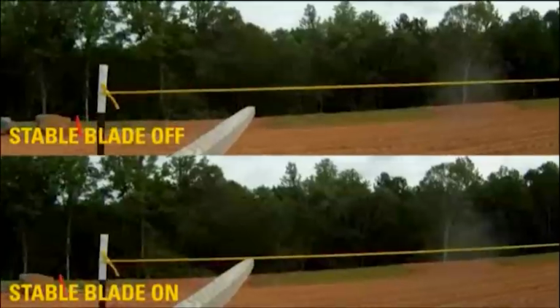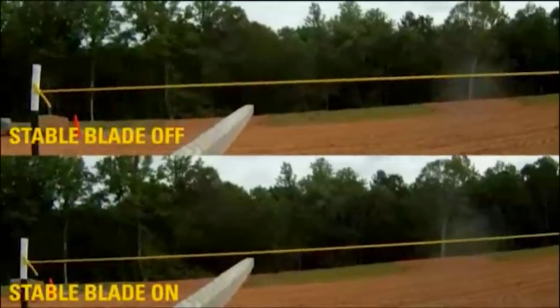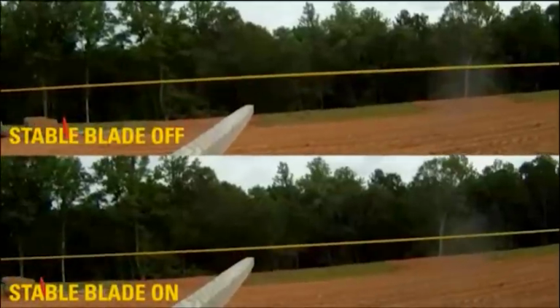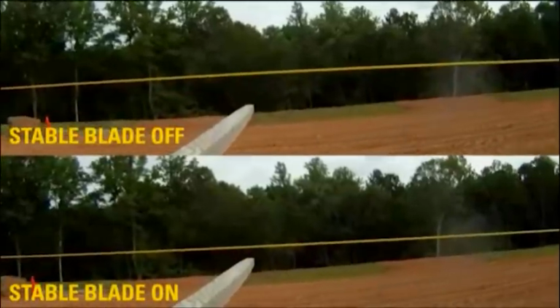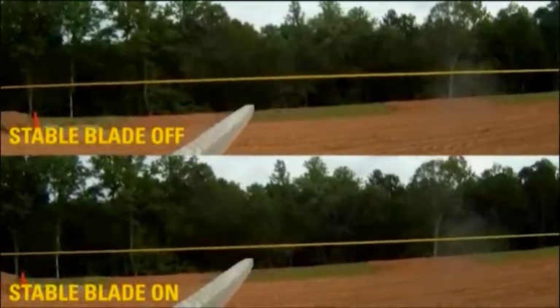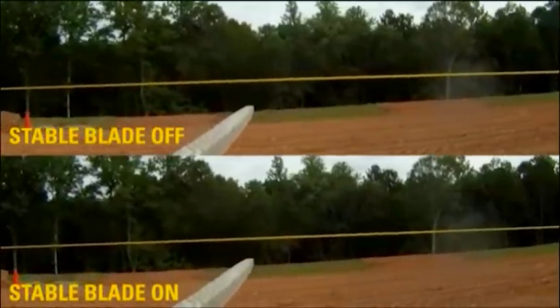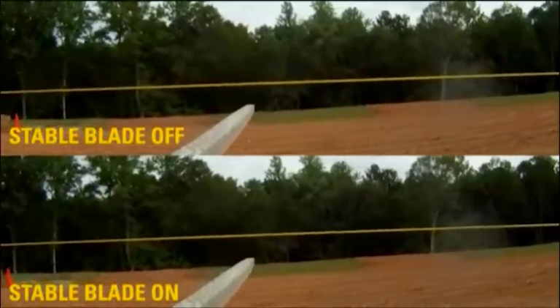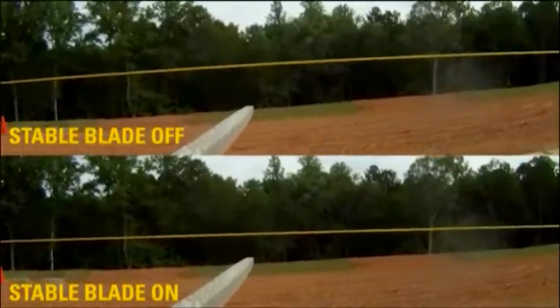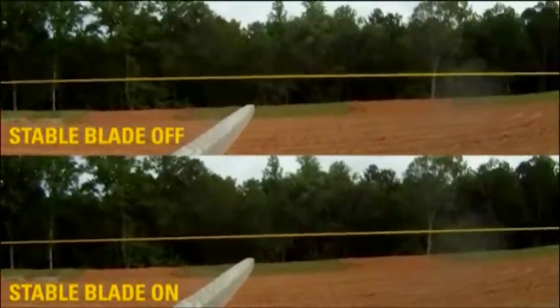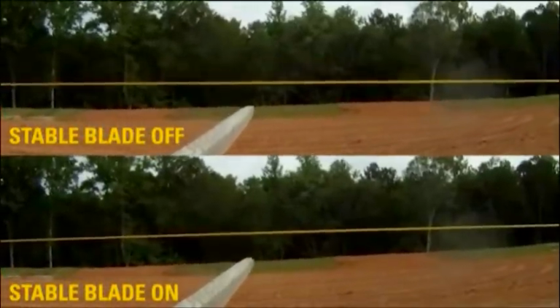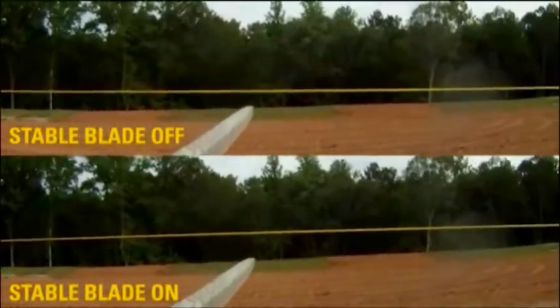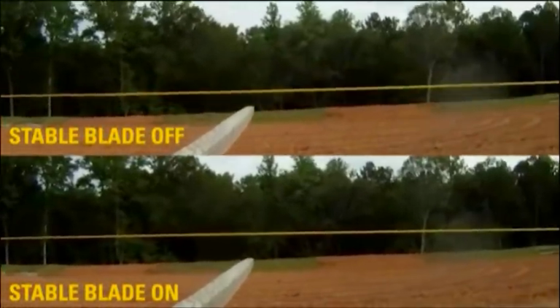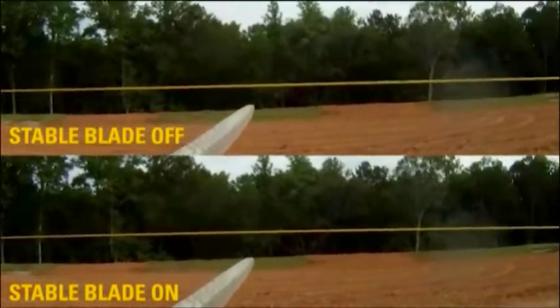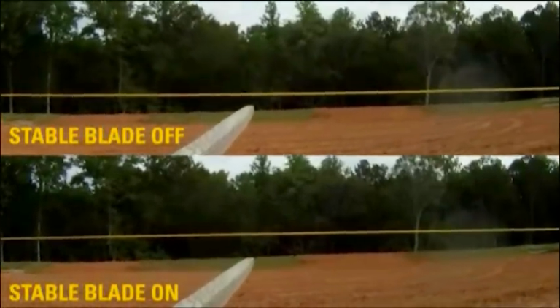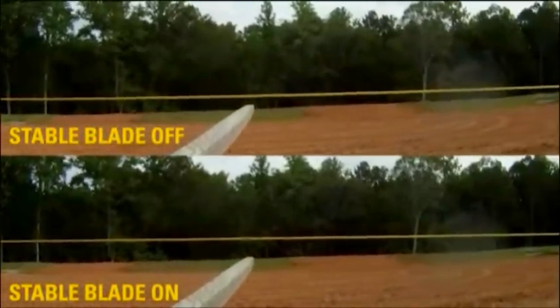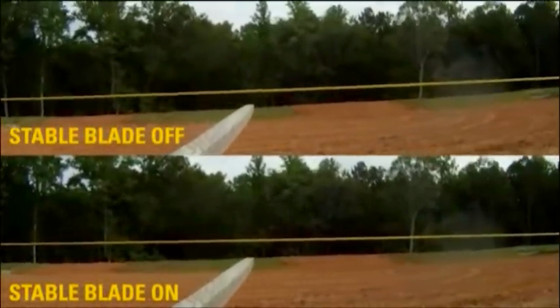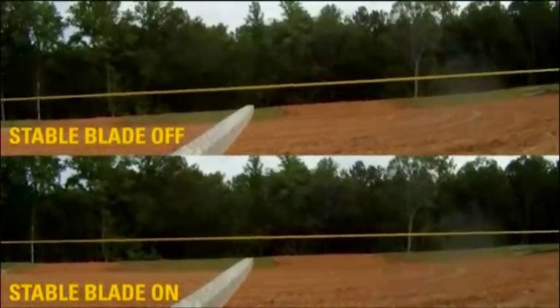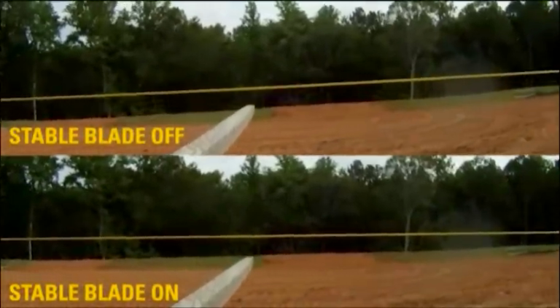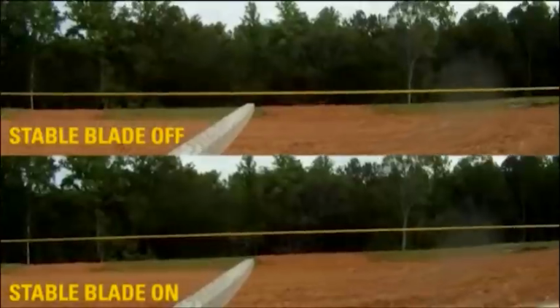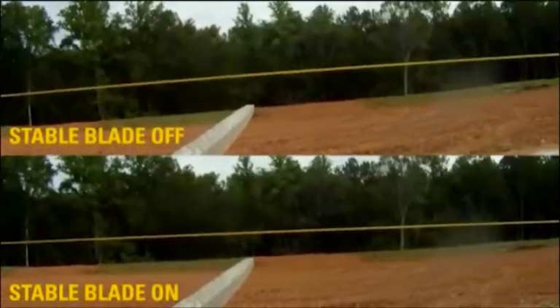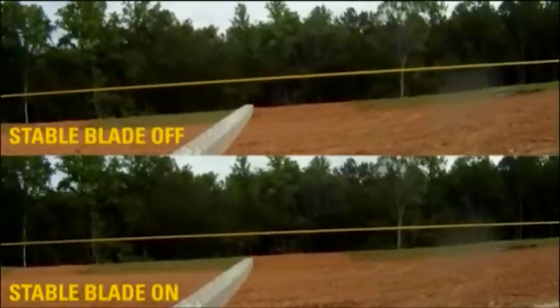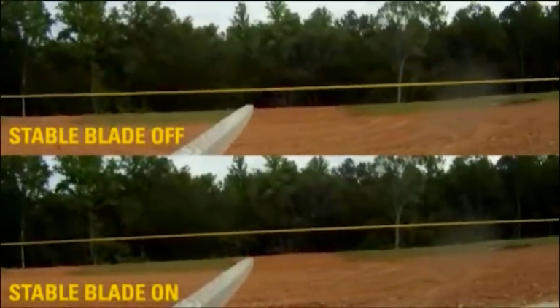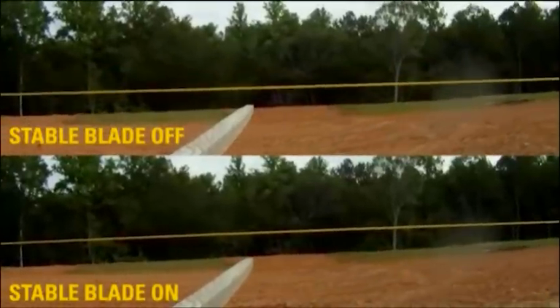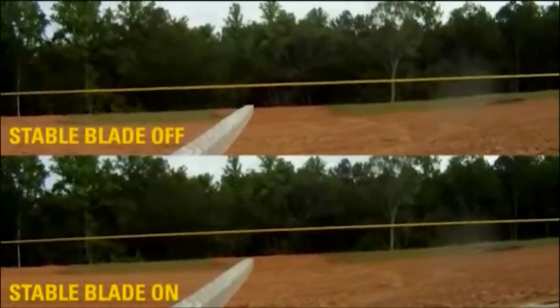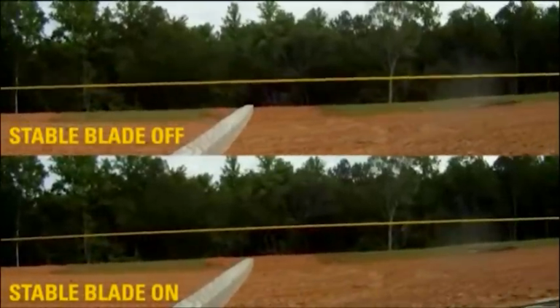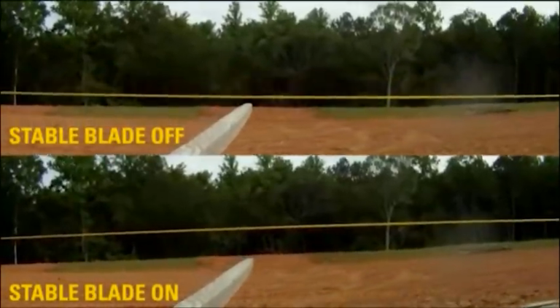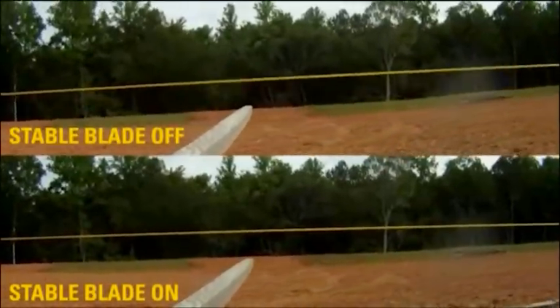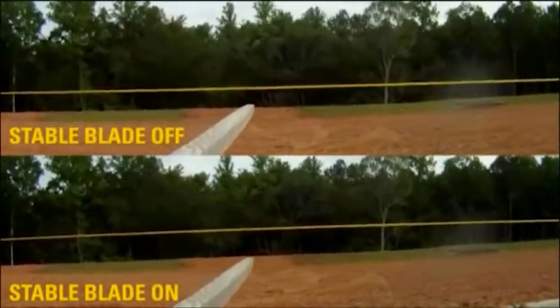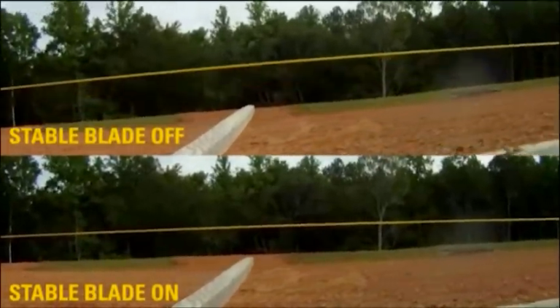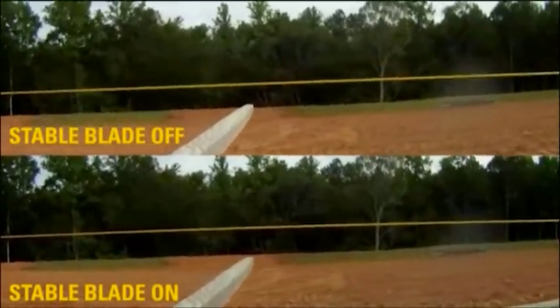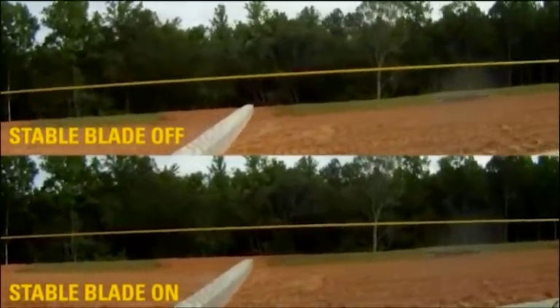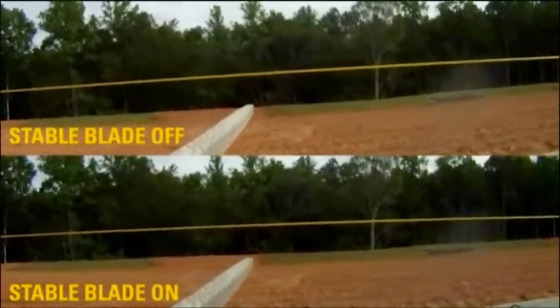You can see the difference in this side-to-side comparison showing Stableblade on and Stableblade off. When Stableblade is on, note how the stick attached to the blade remains much more consistent against the yellow reference line.